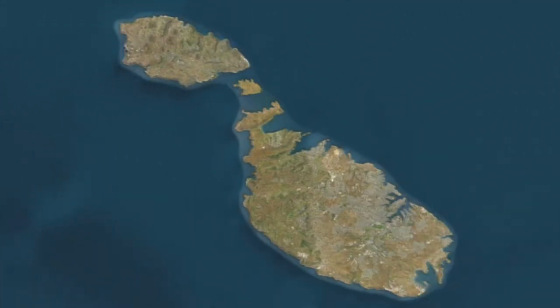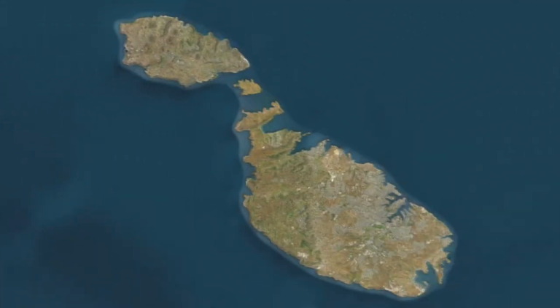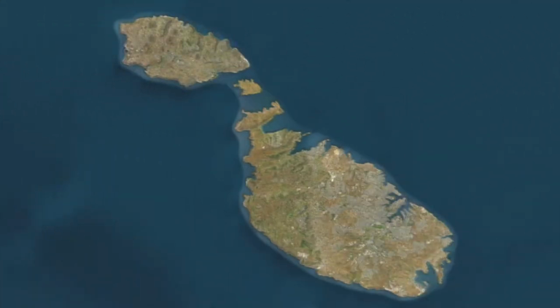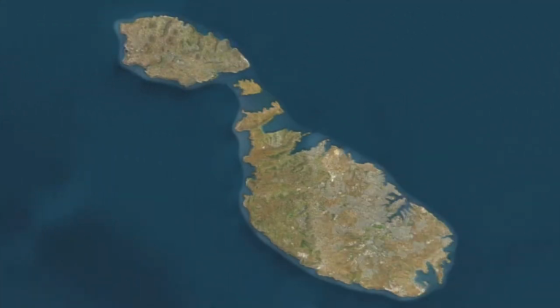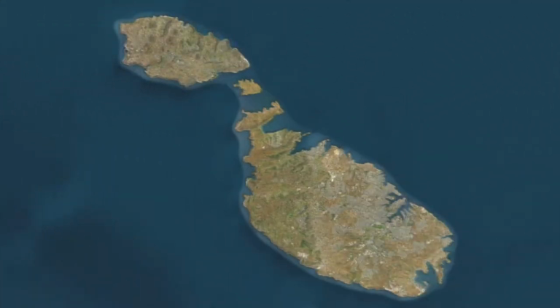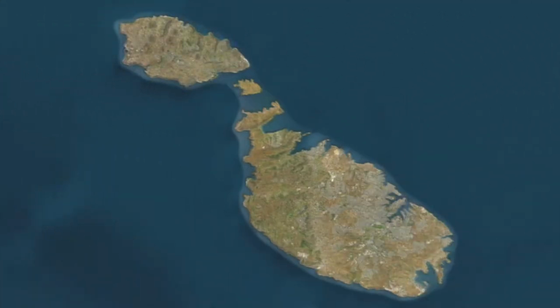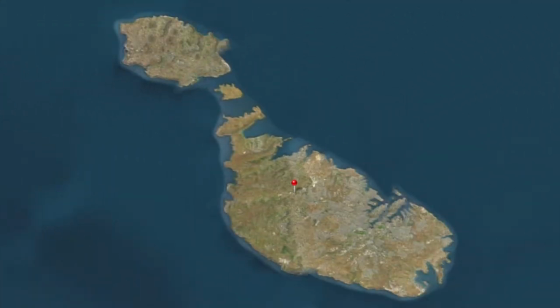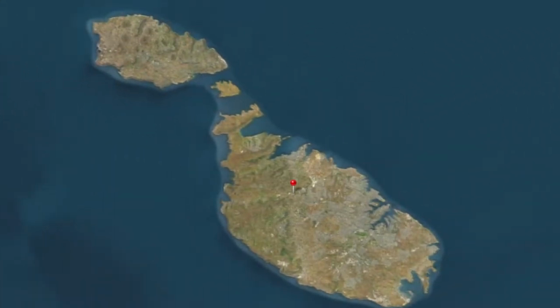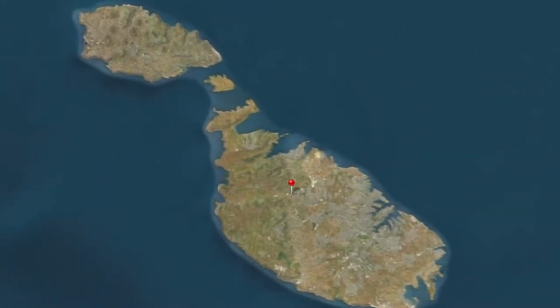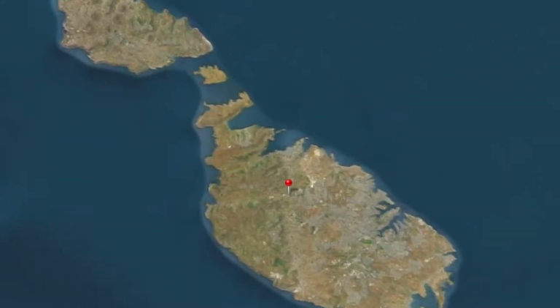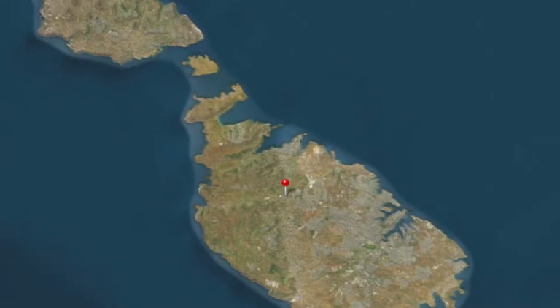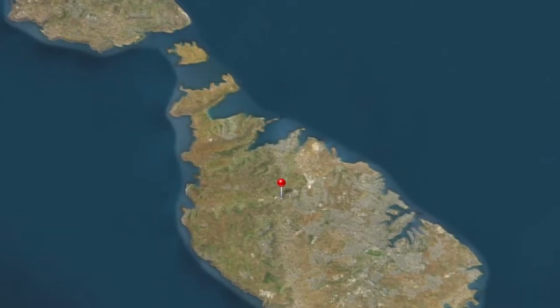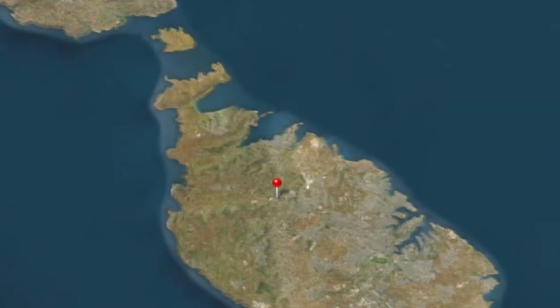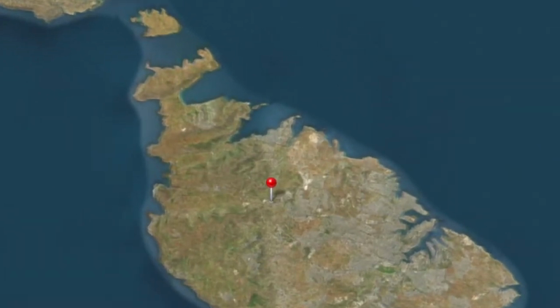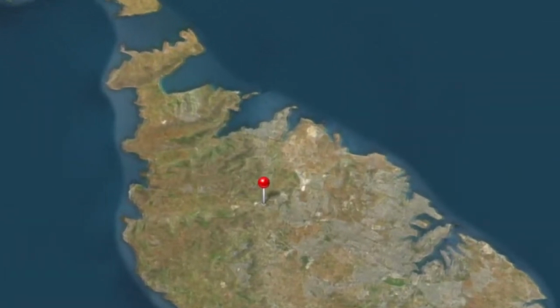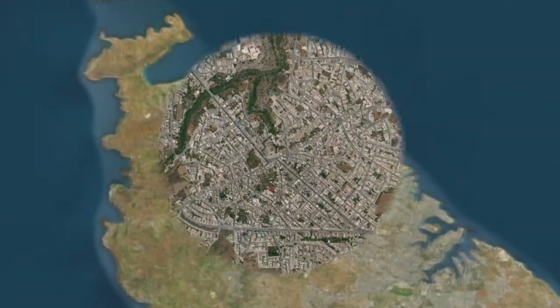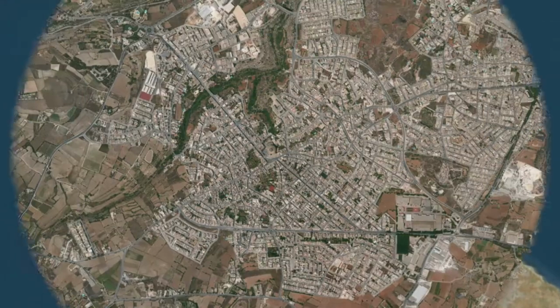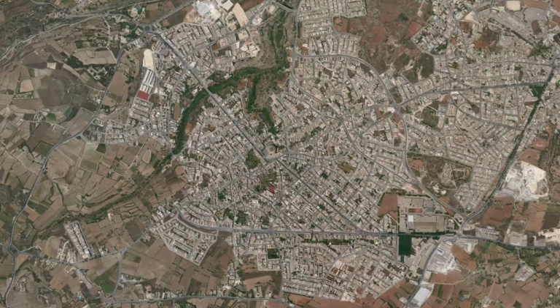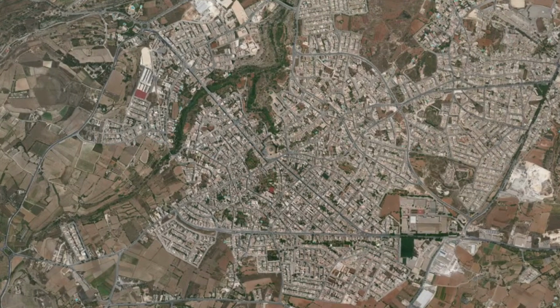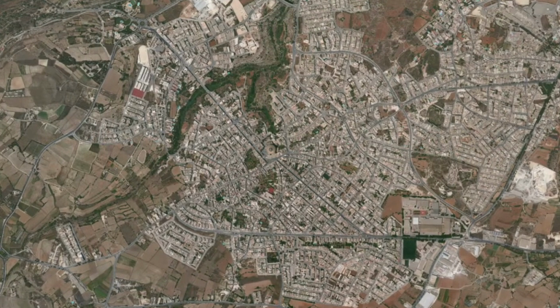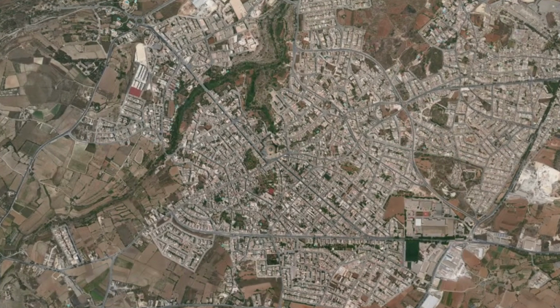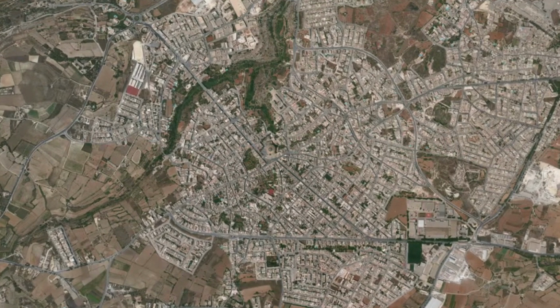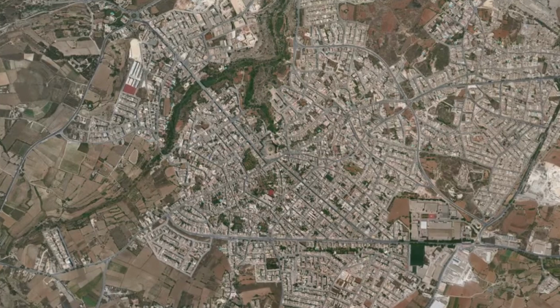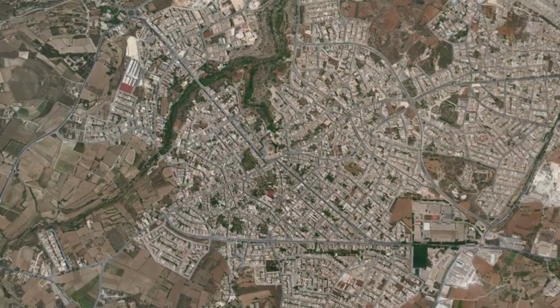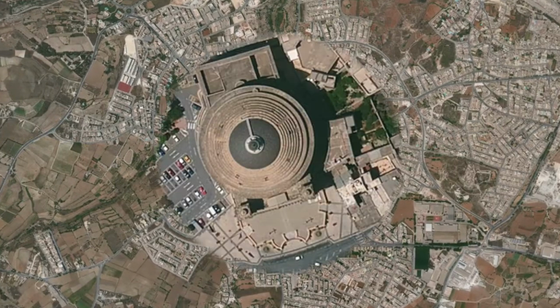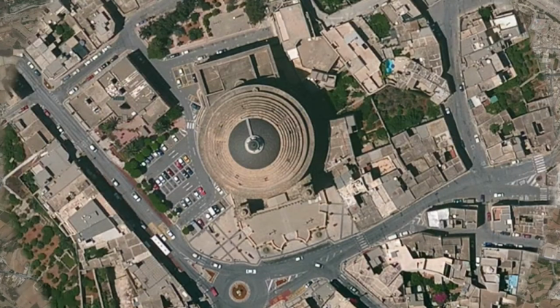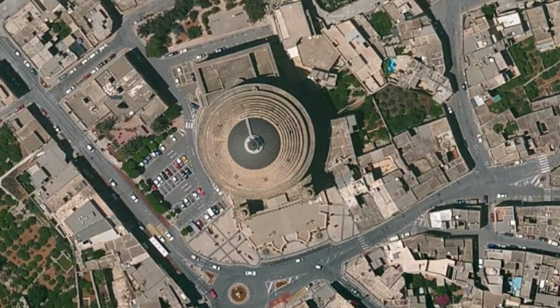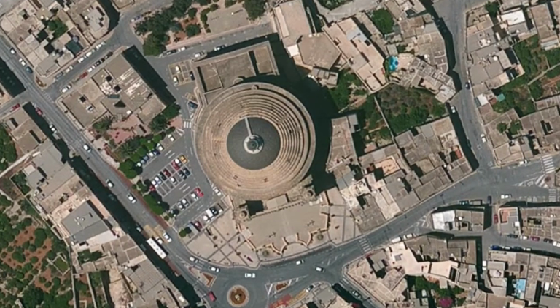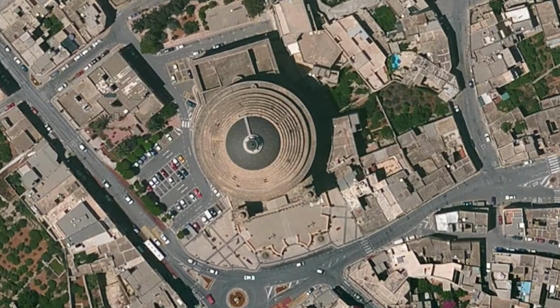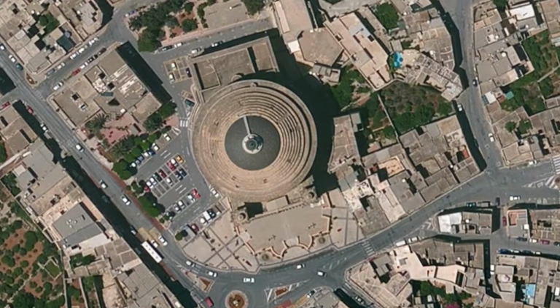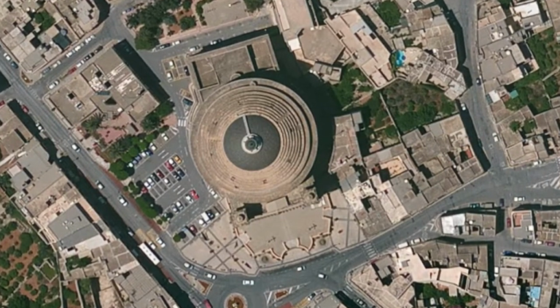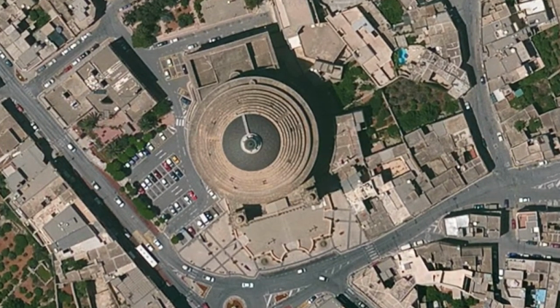Somewhere in the middle of Malta, you'll find Mosta. The name means 'the central place.' Like so many places in Malta, Mosta is steeped in history, but the big attraction for many people is the Rotunda.